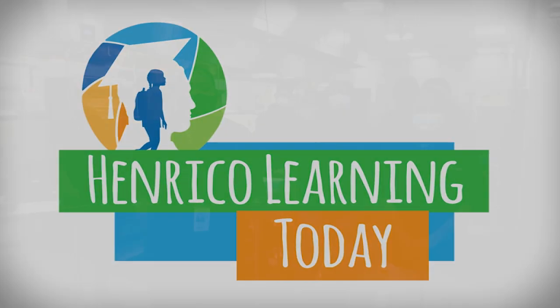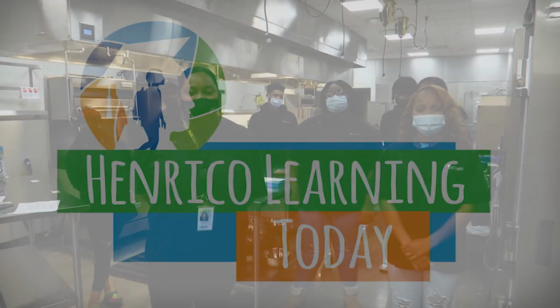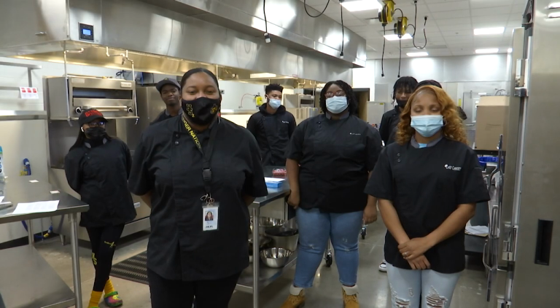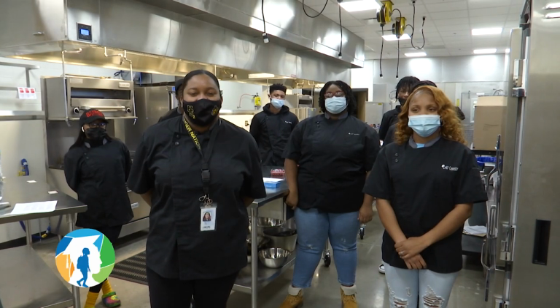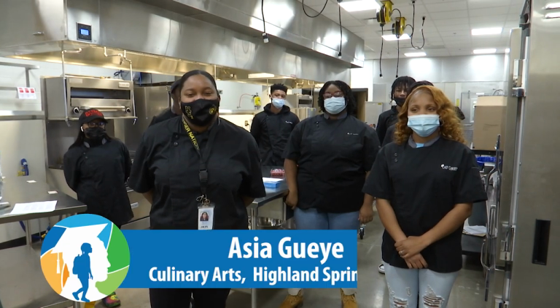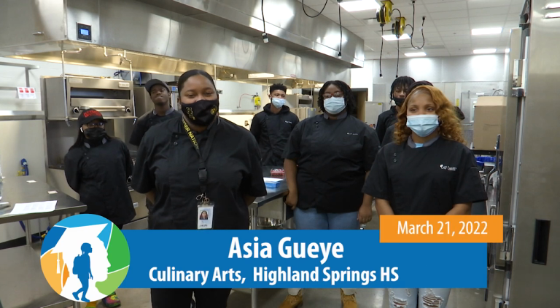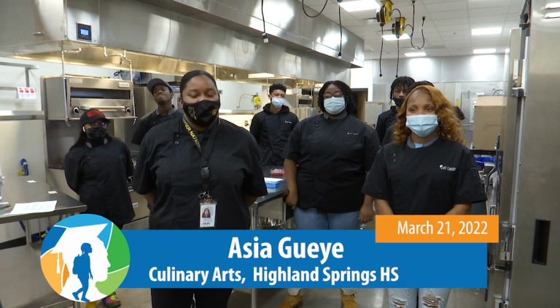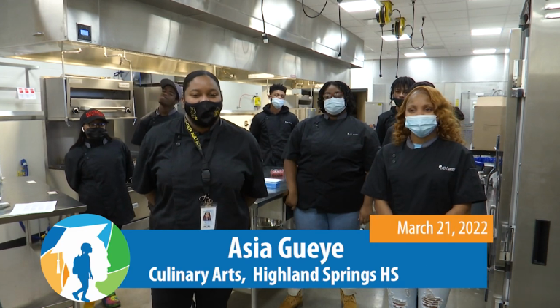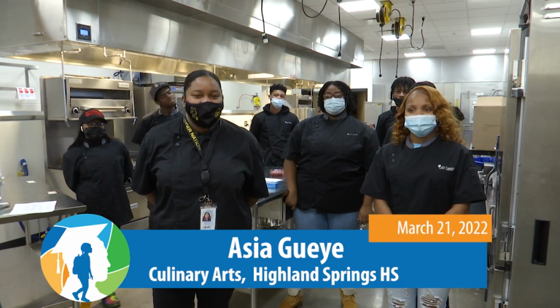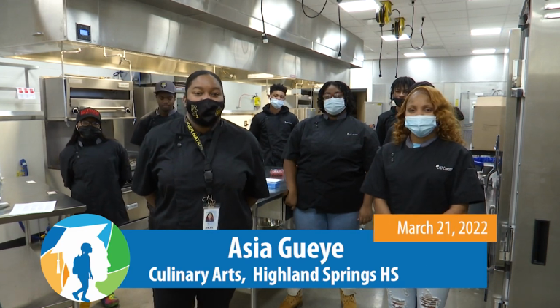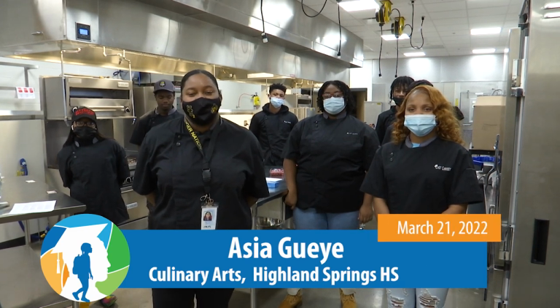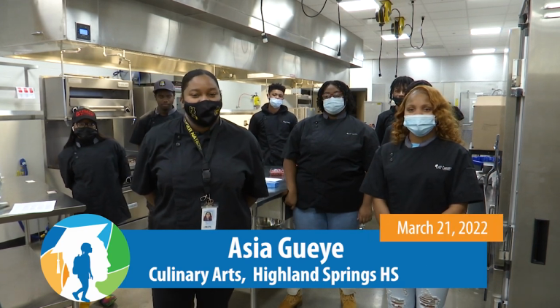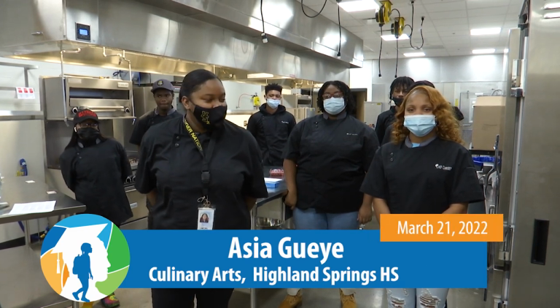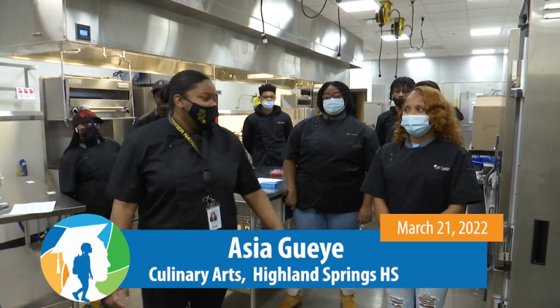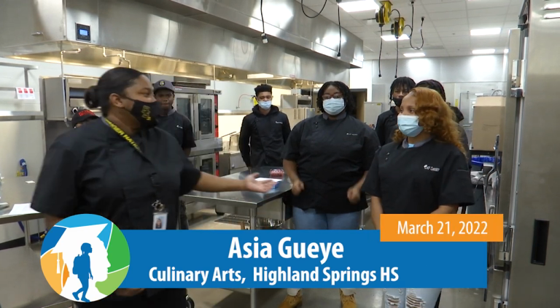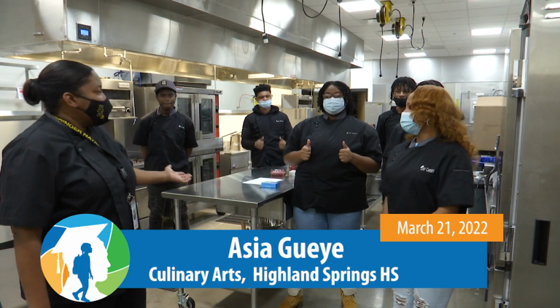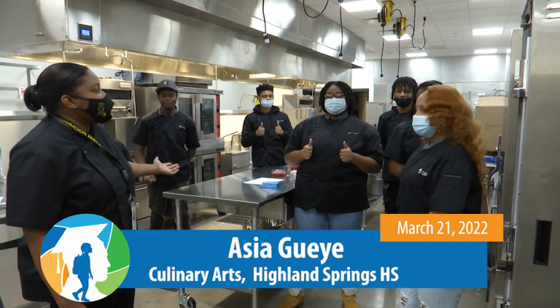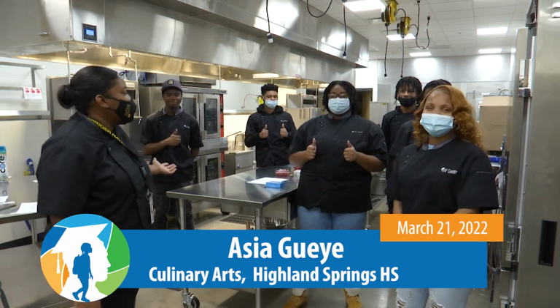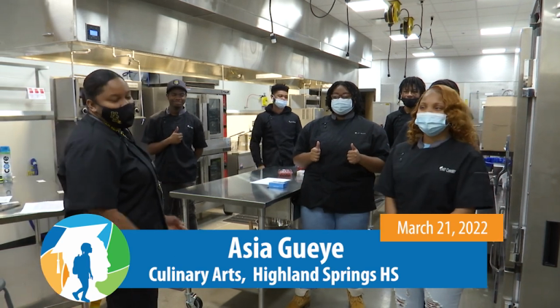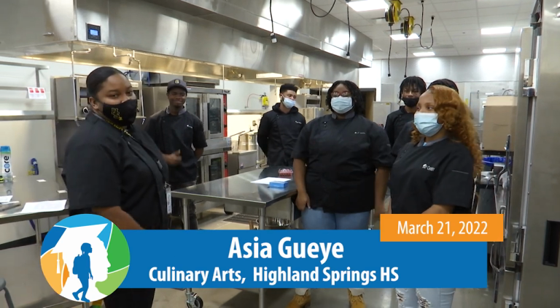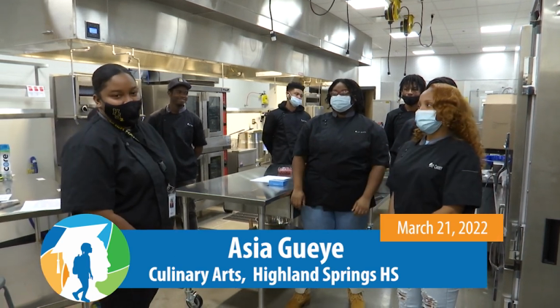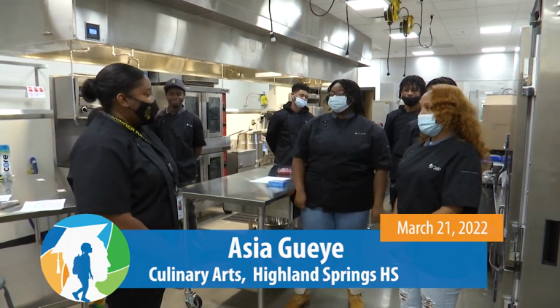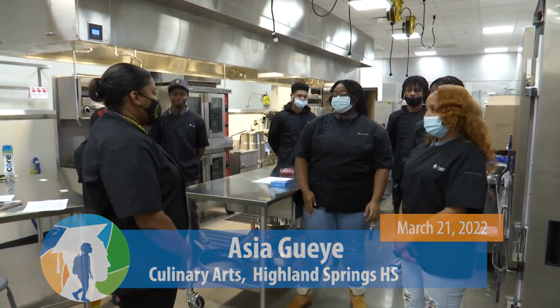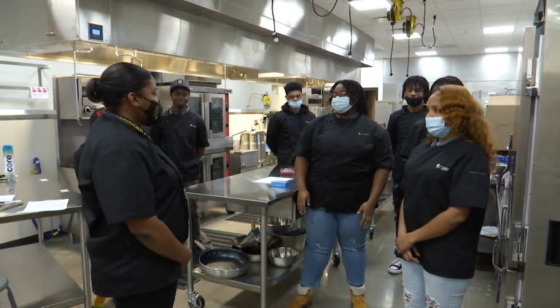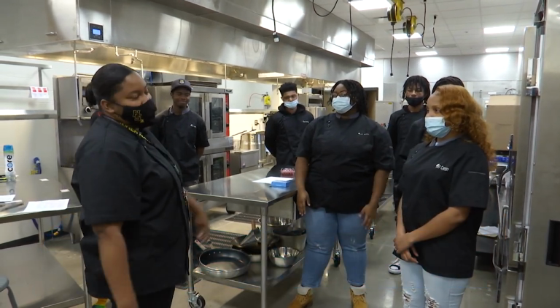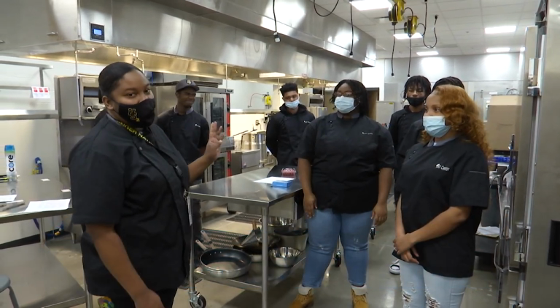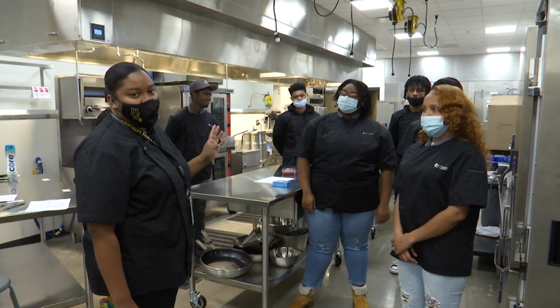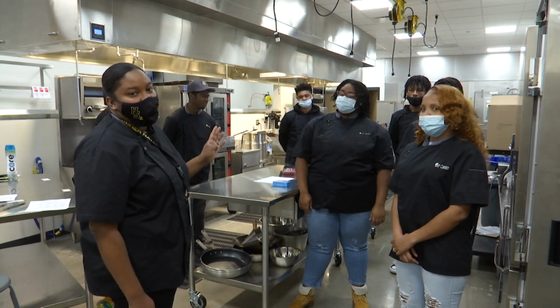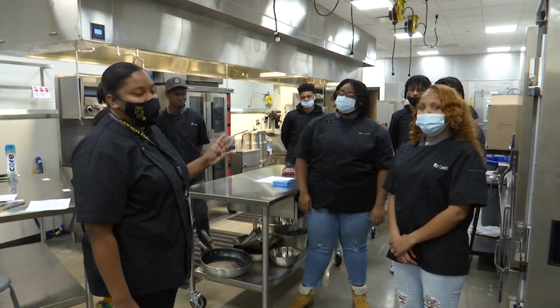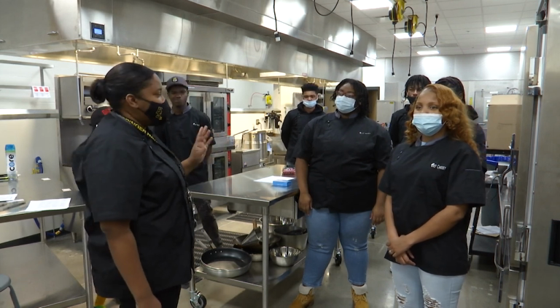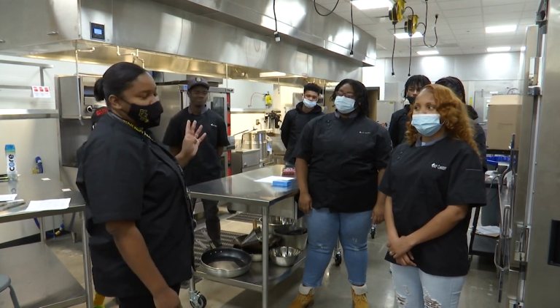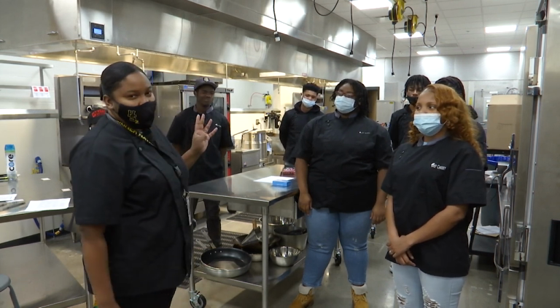Hi, I'm Ms. Gaye from Highland Springs High School. This is Culinary 1 class and today we'll be doing MasterChef. Here's Culinary 1 class right here. They will be doing pastry making out of puff pastries. They have four different teams and they're going to compete to see who can execute it the best.